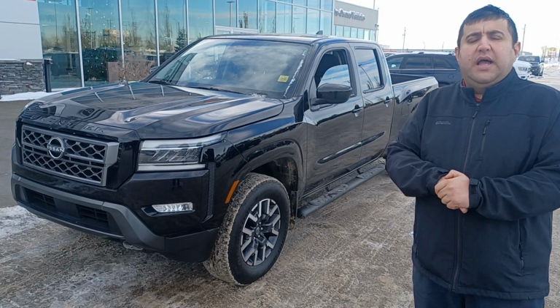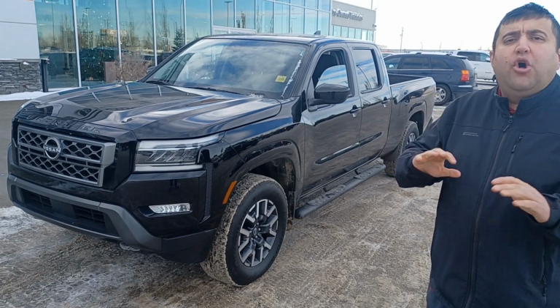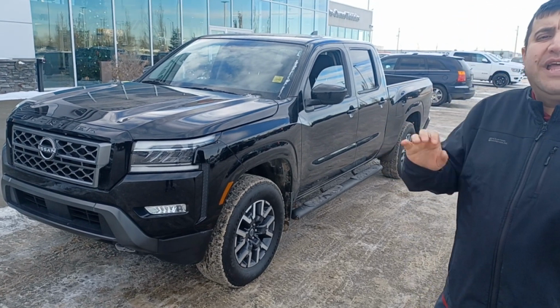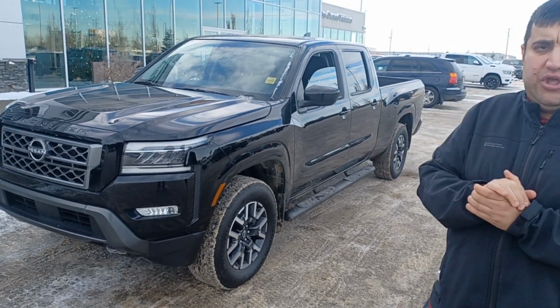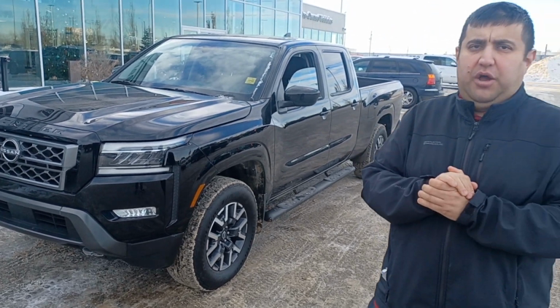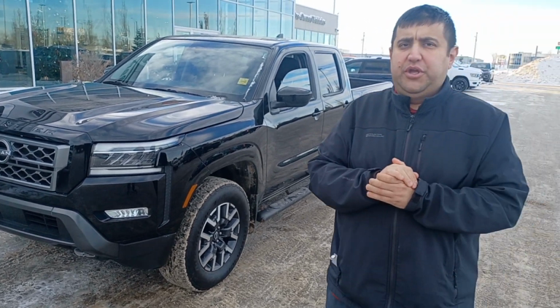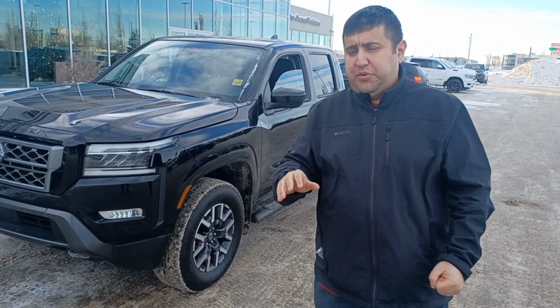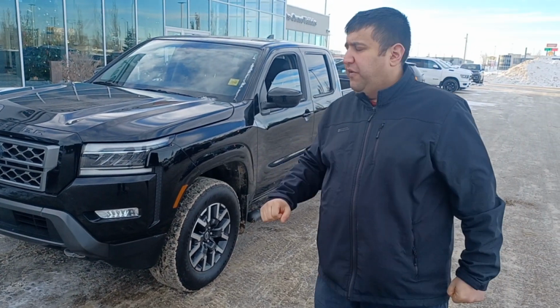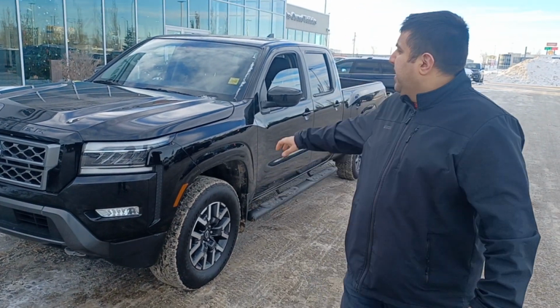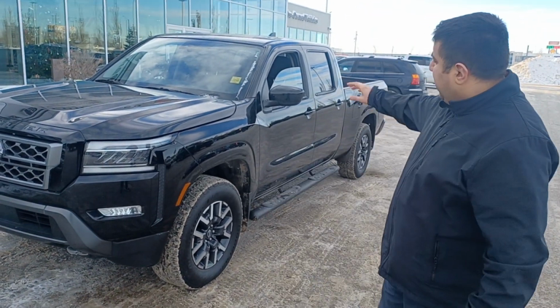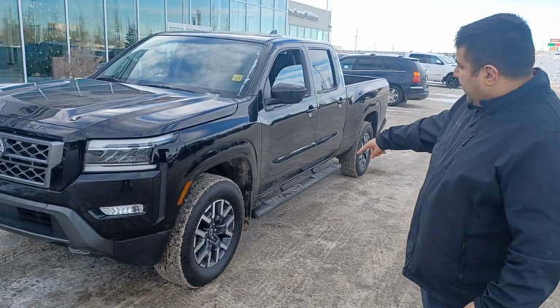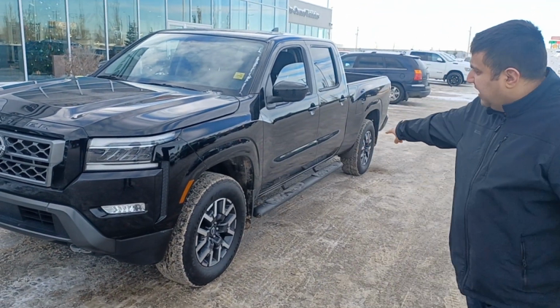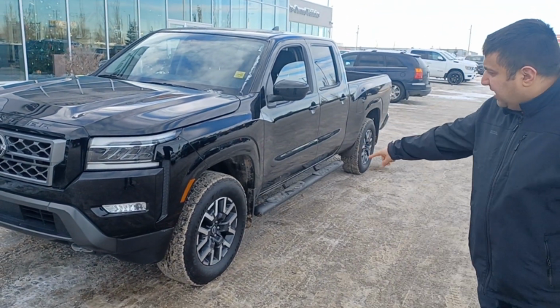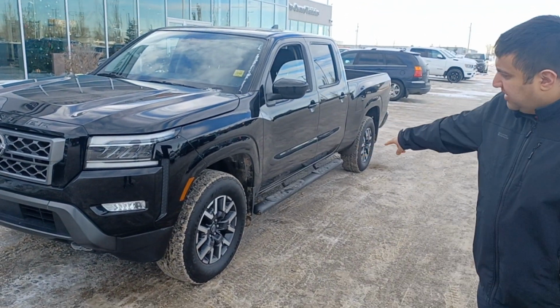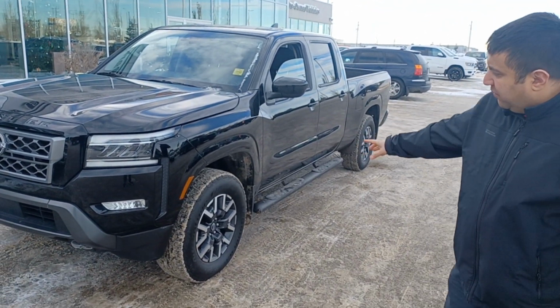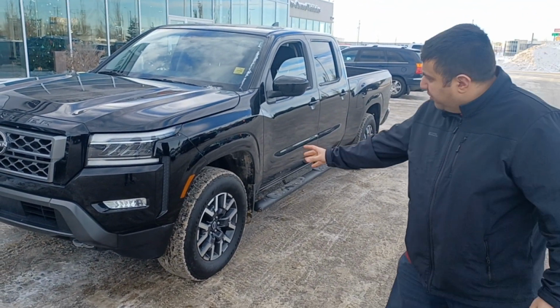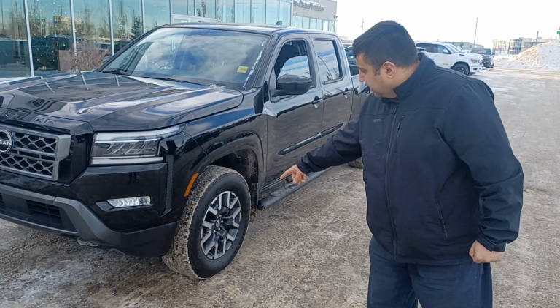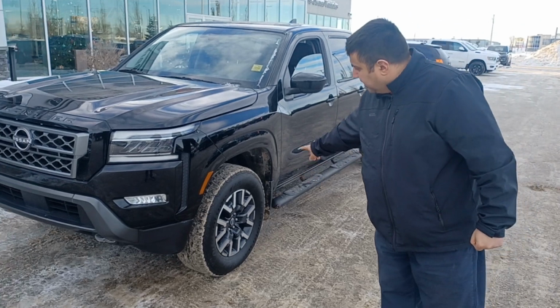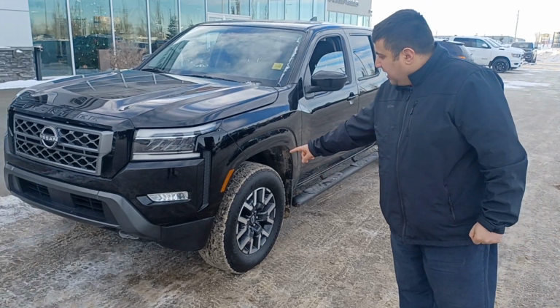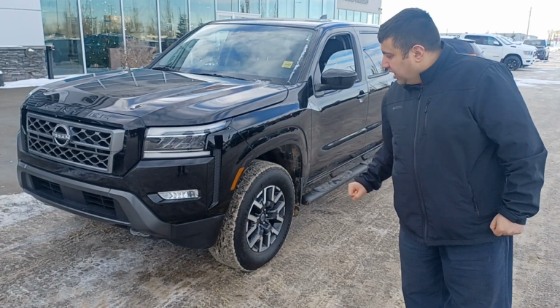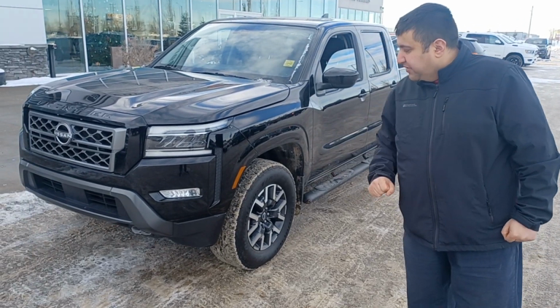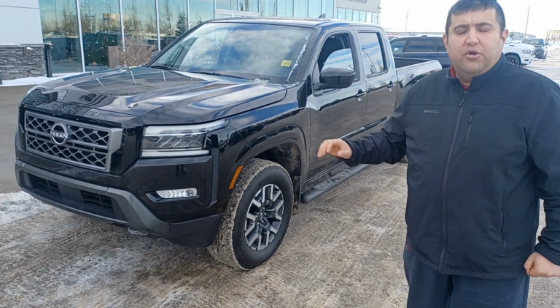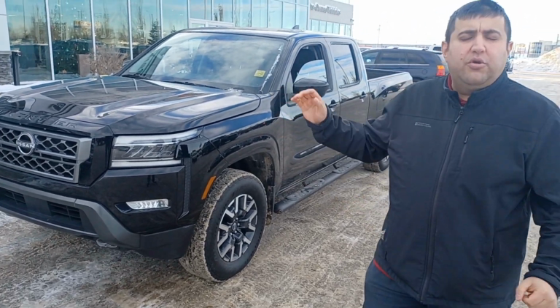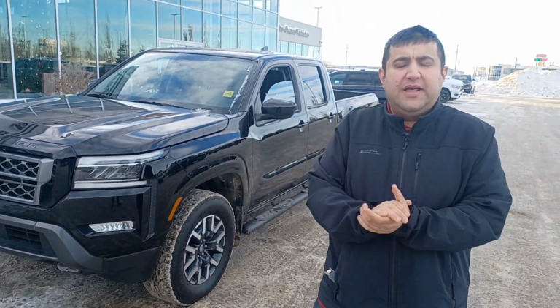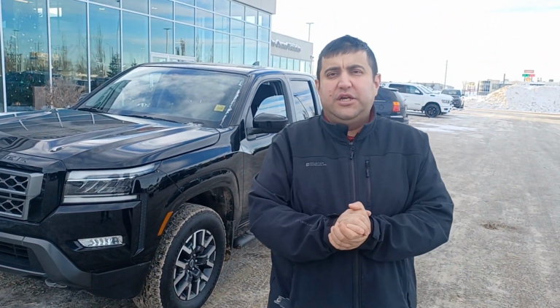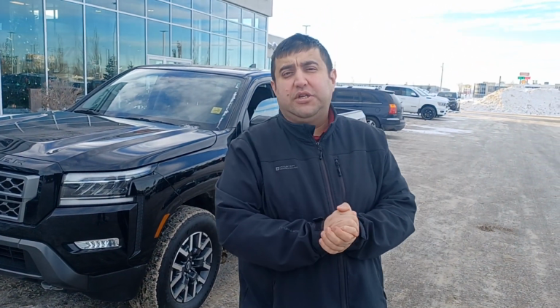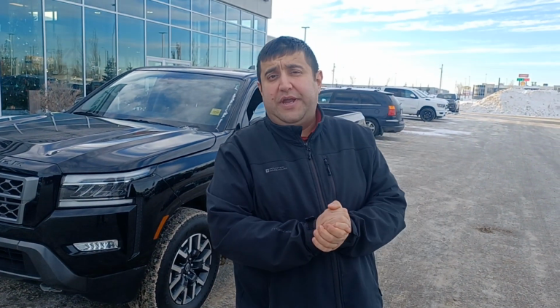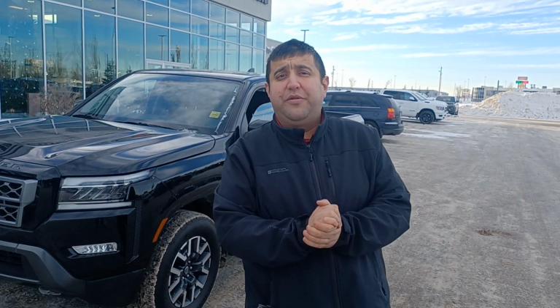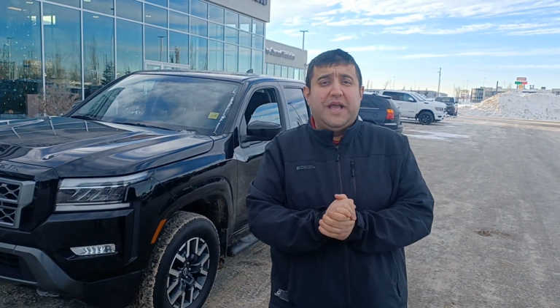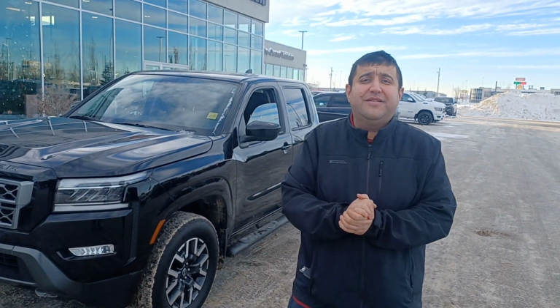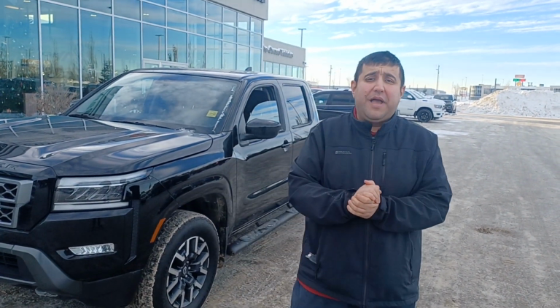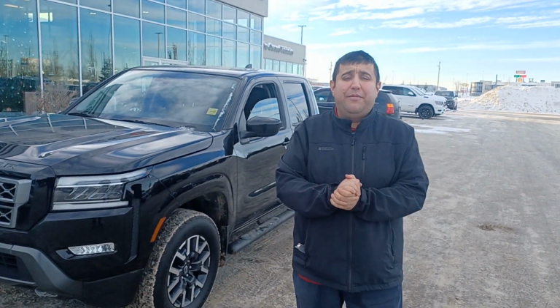It has only 10,000 km. It's beautiful. It has side steps, as you can see, with upgraded rims. It also has a large touchscreen with sensors and a backup camera.